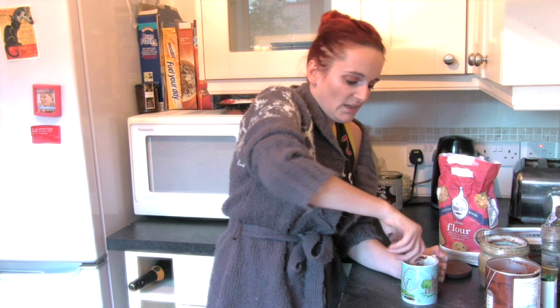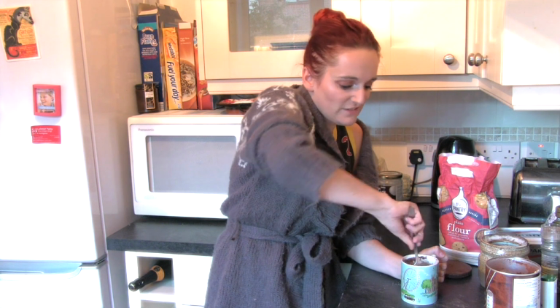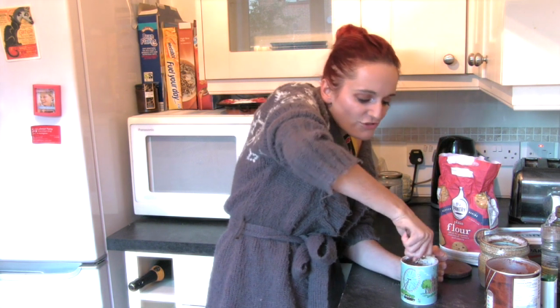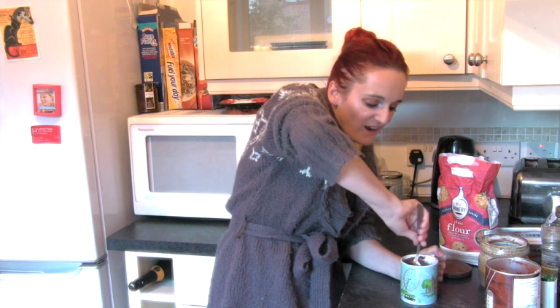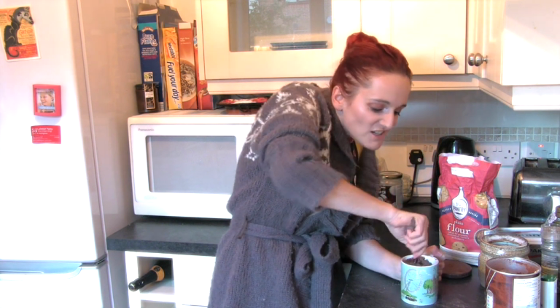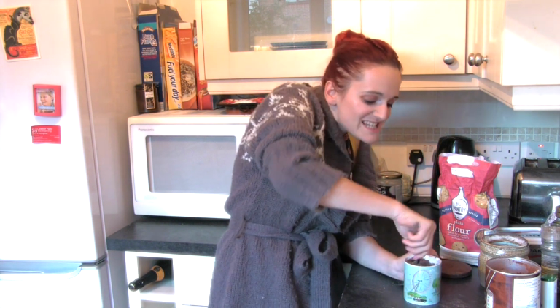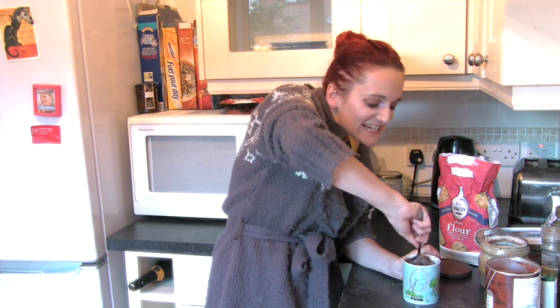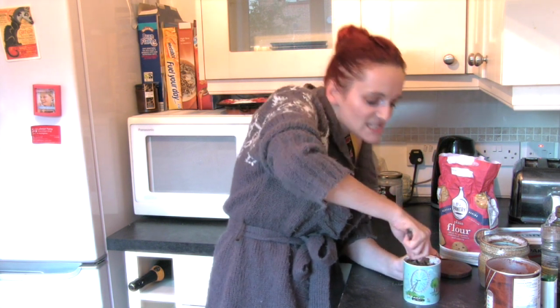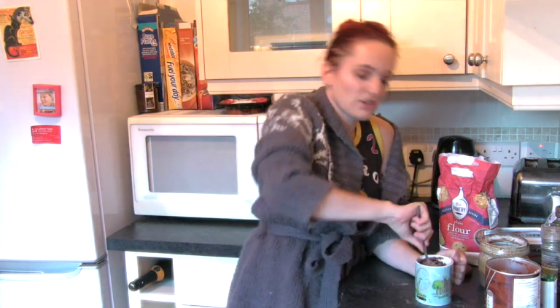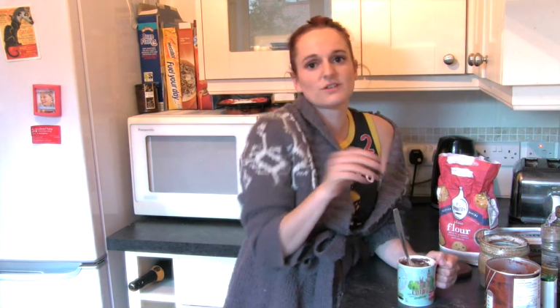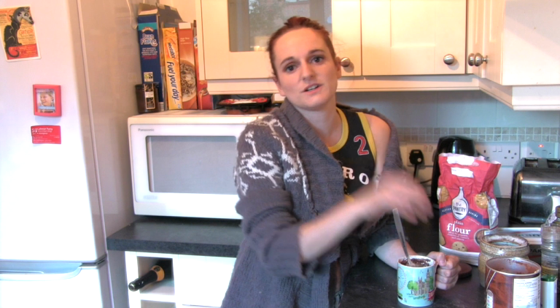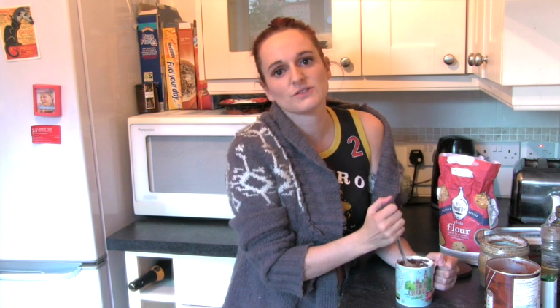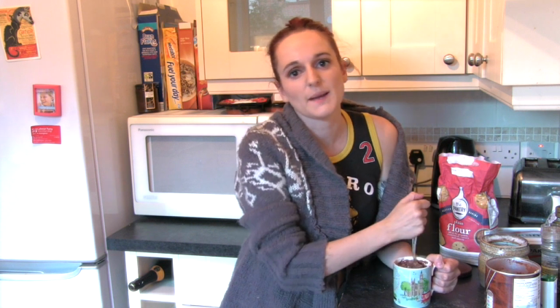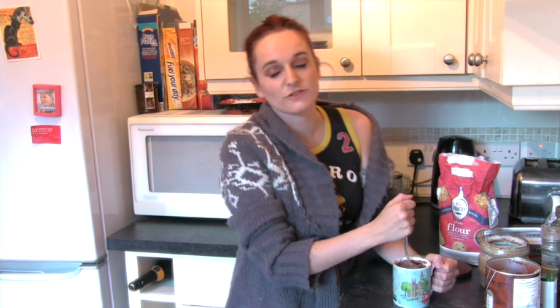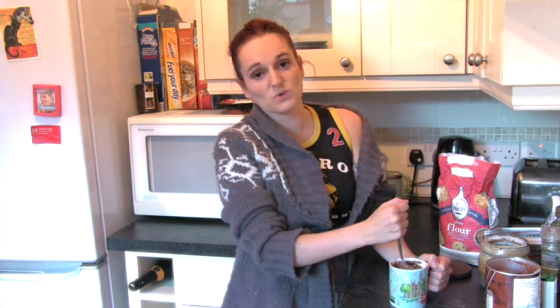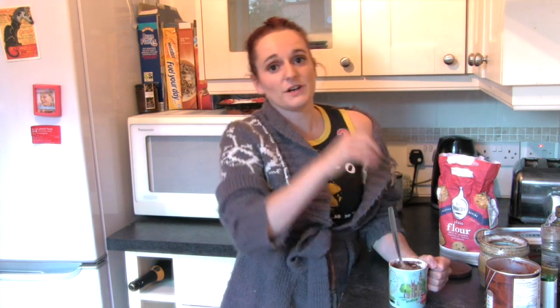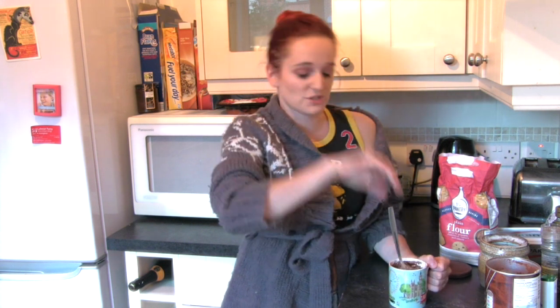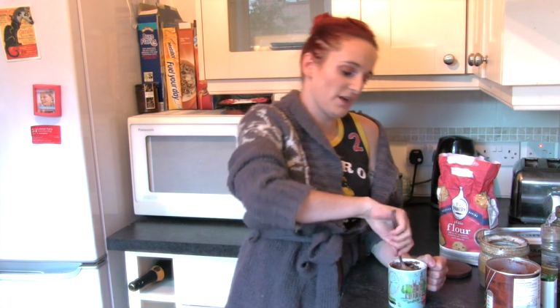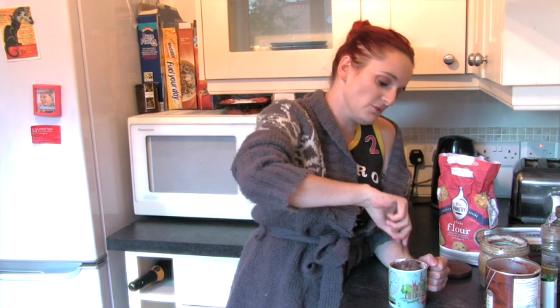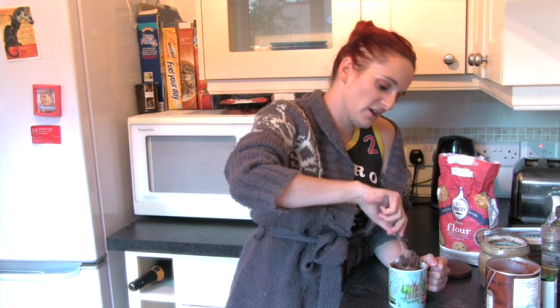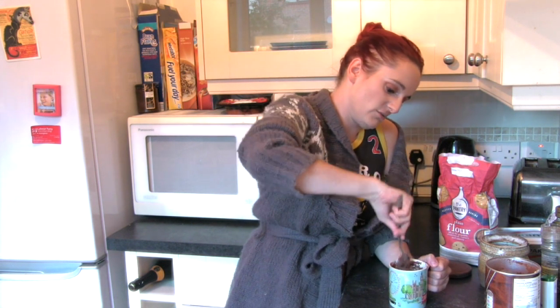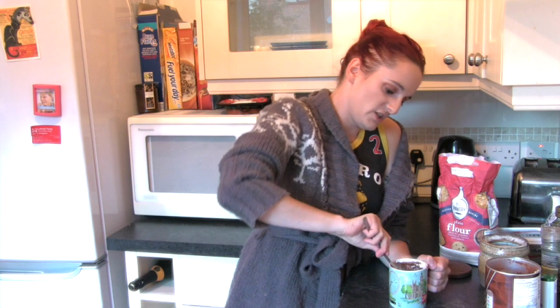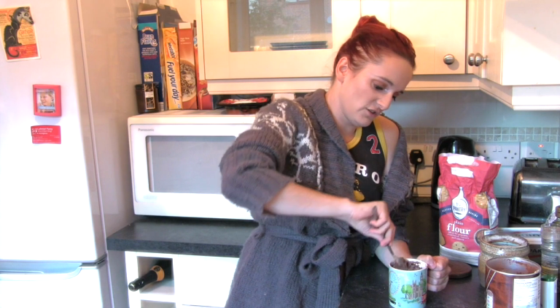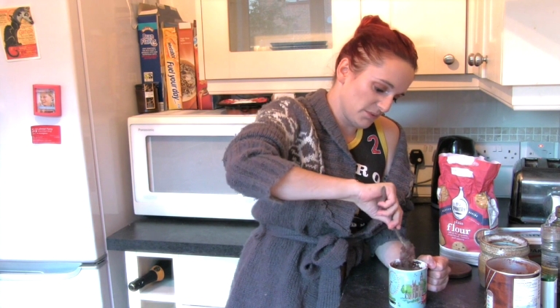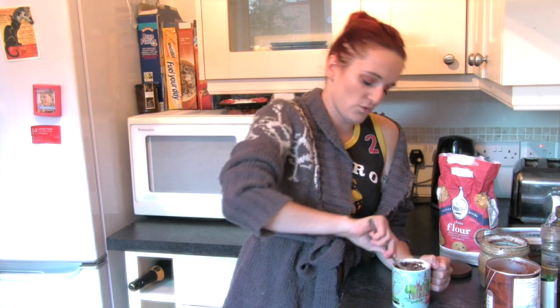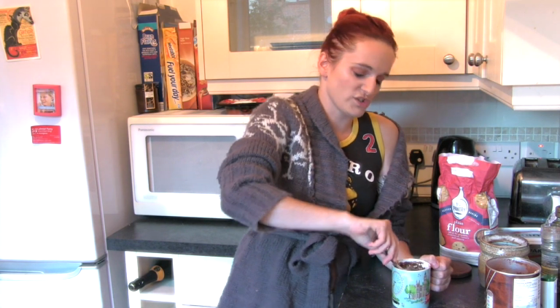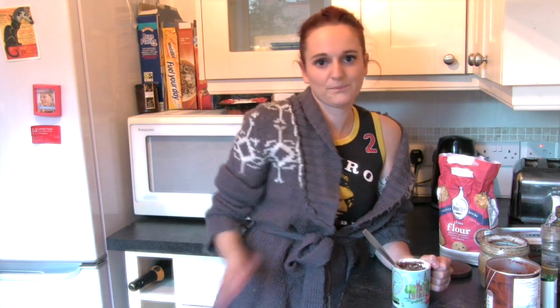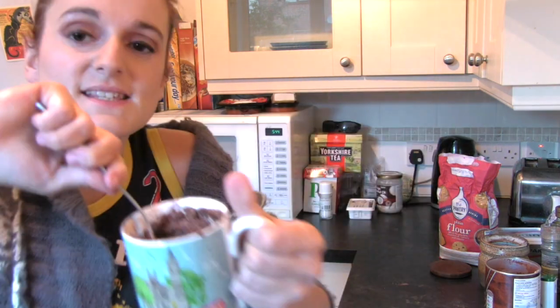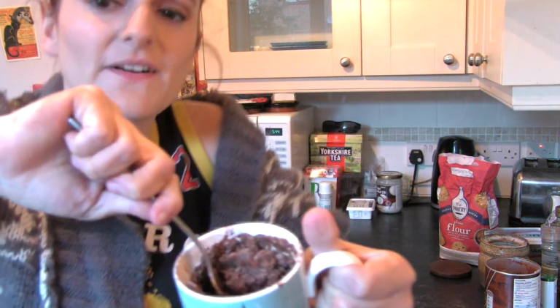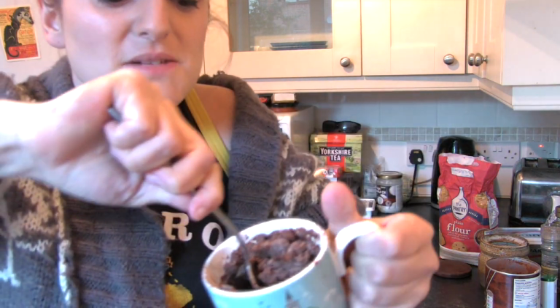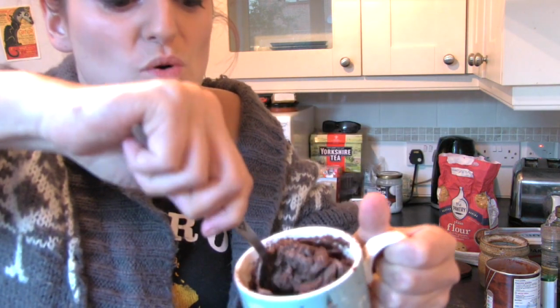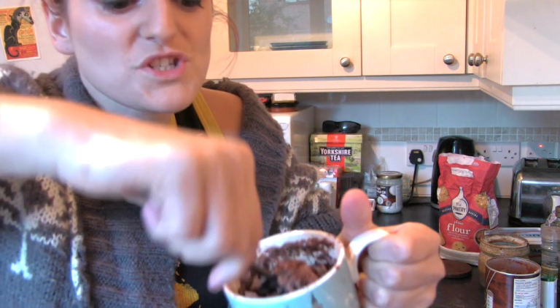And if it's still too dry — which this is — because not only did I use a mug that's too small, I used a spoon that was too big. You need to add a bit more water. So I added a bit more water.